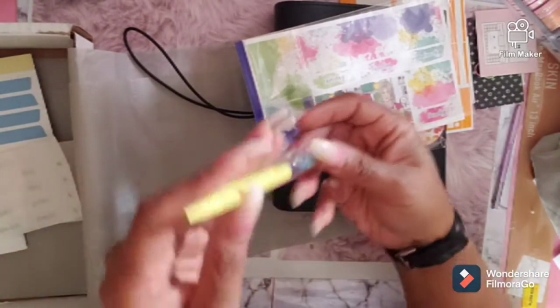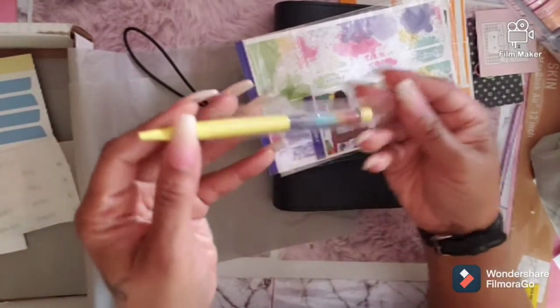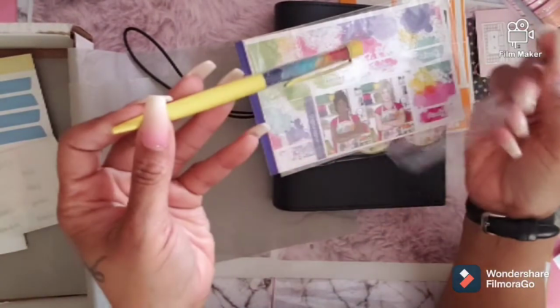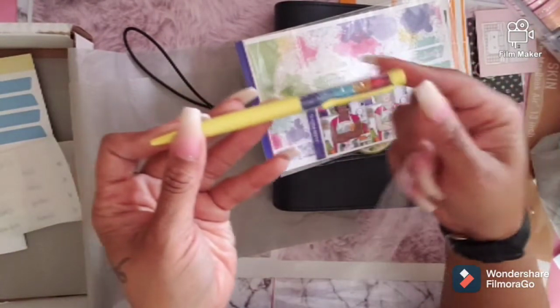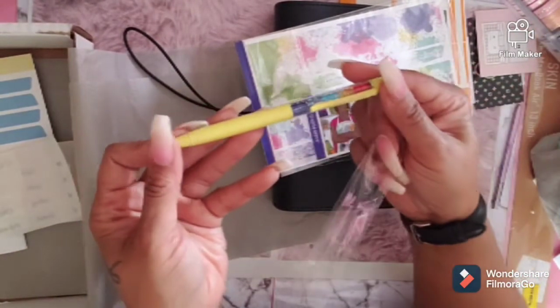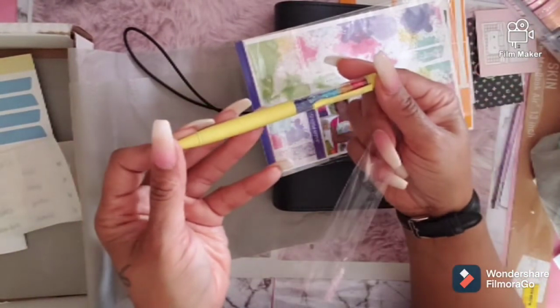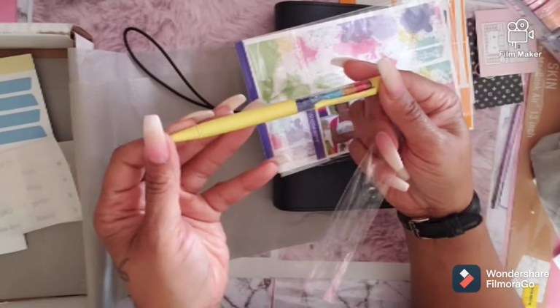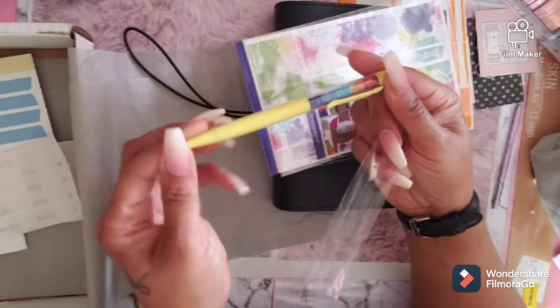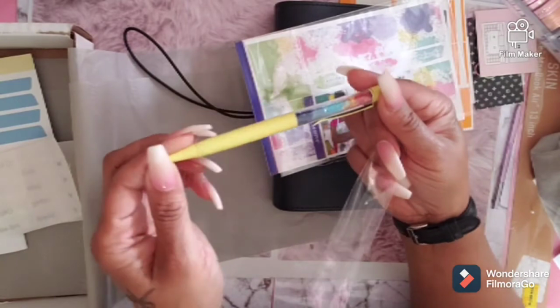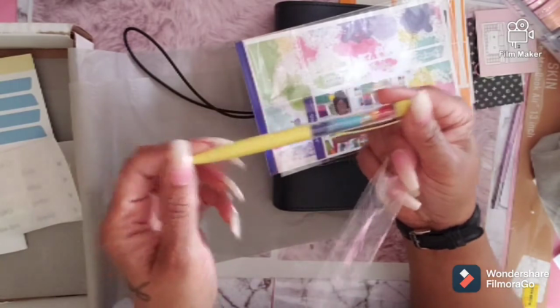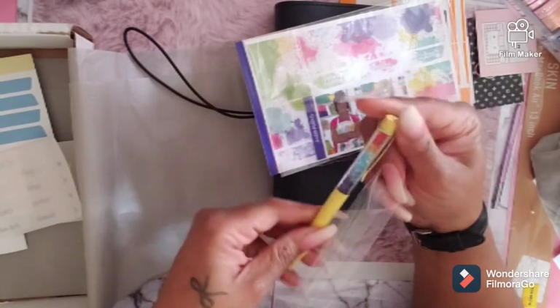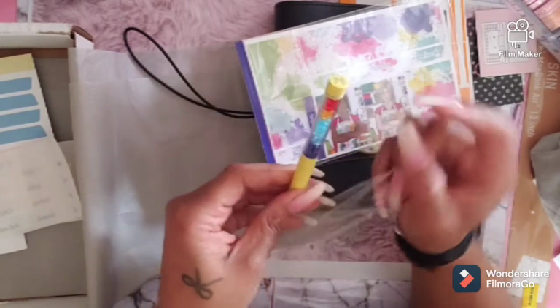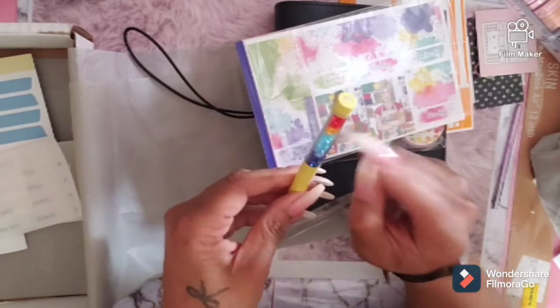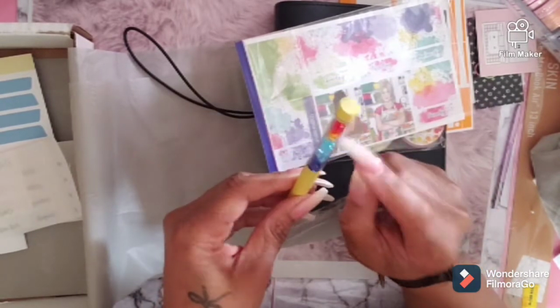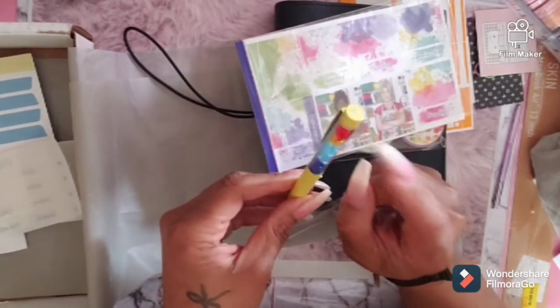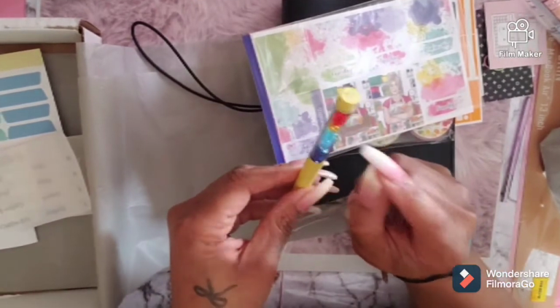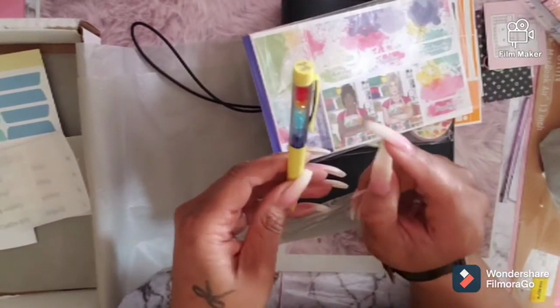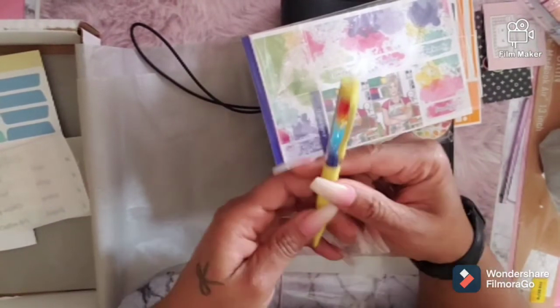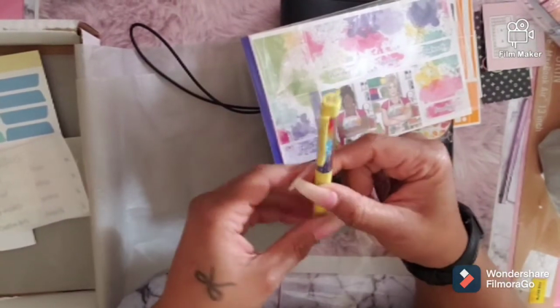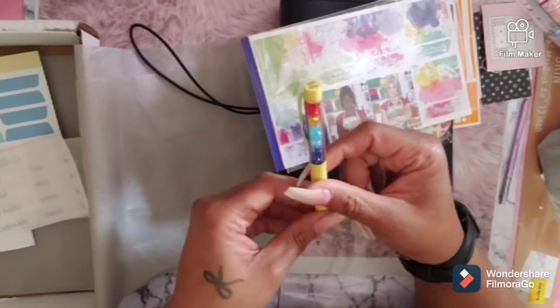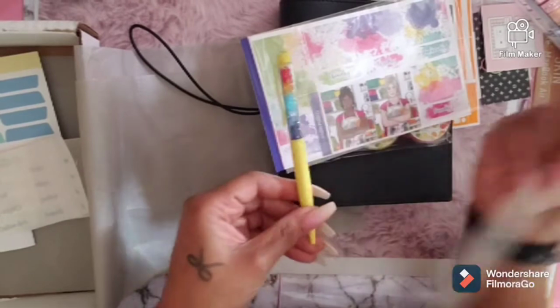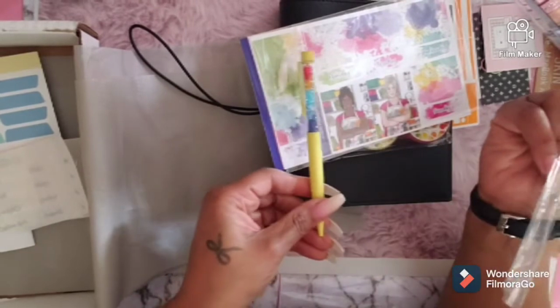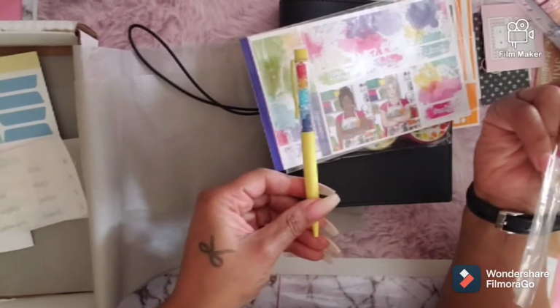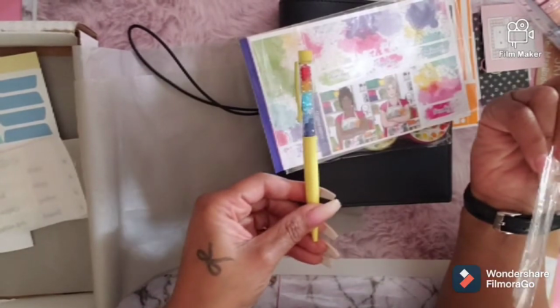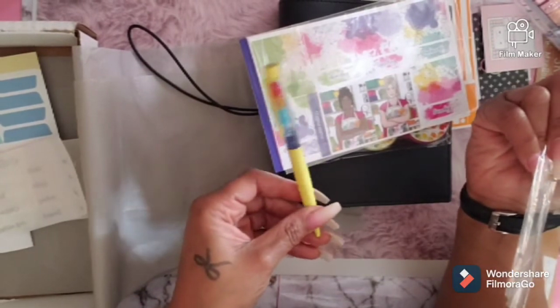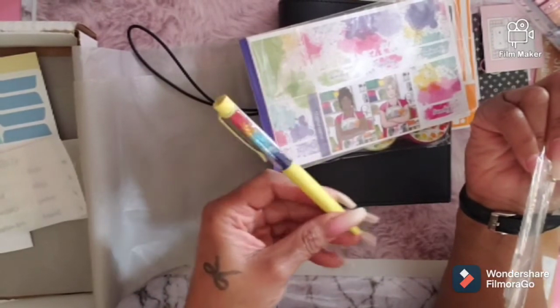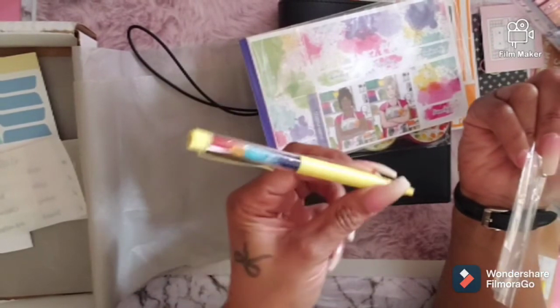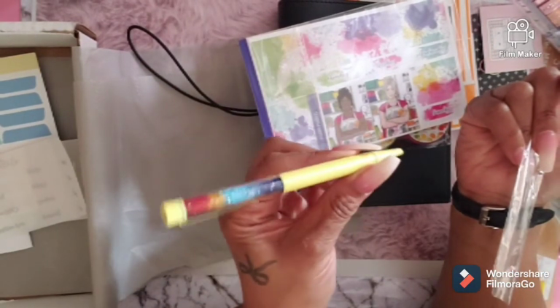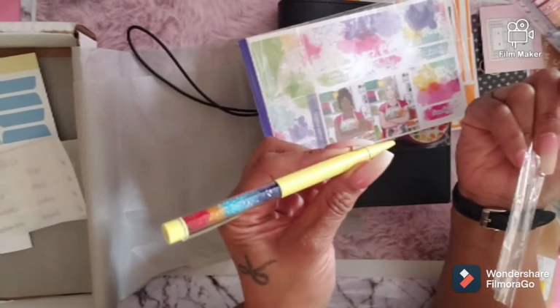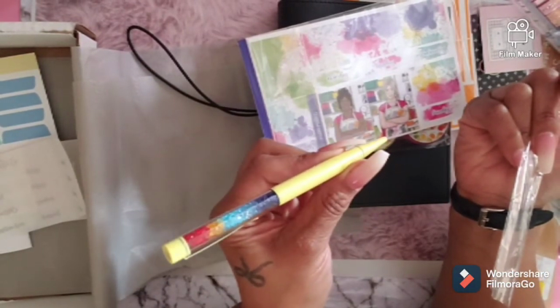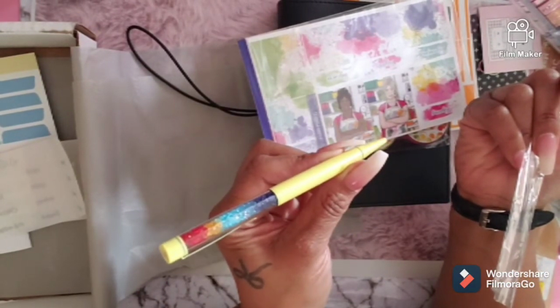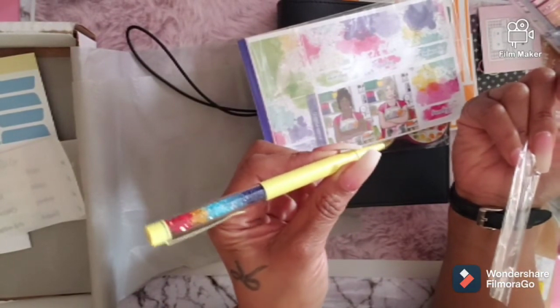Last but not least, you've got this cute pen from Print Pression — look at those gems in there! Those are pretty, and it matches the kit. Isn't that nice? Wow, this is really nice.